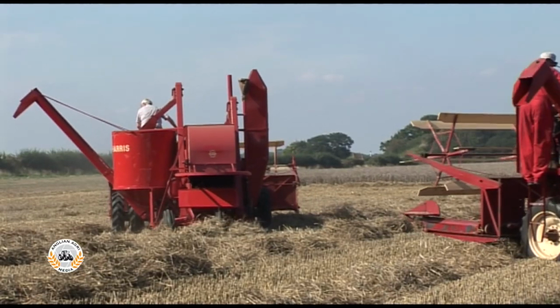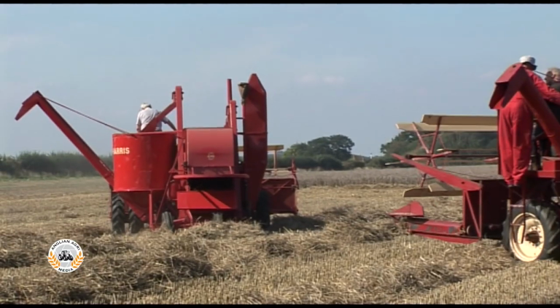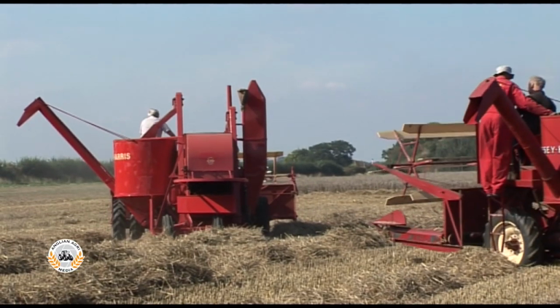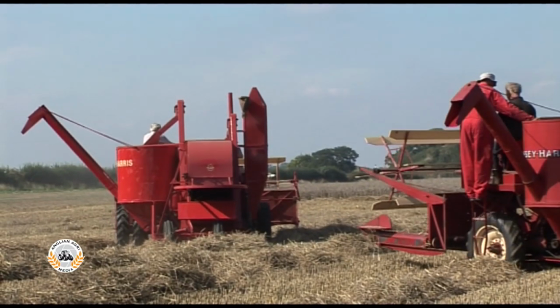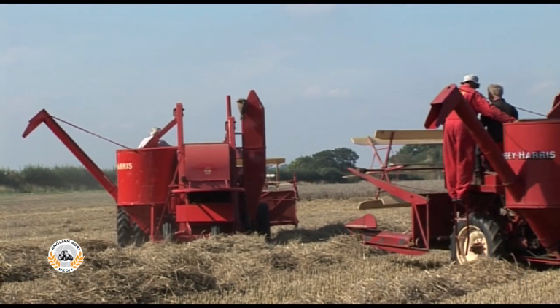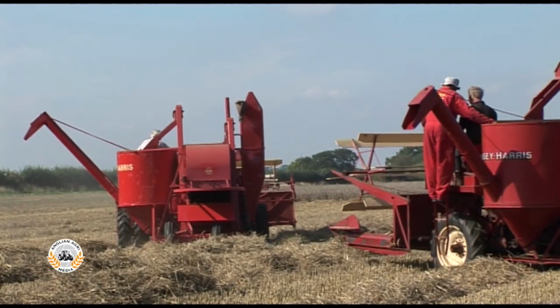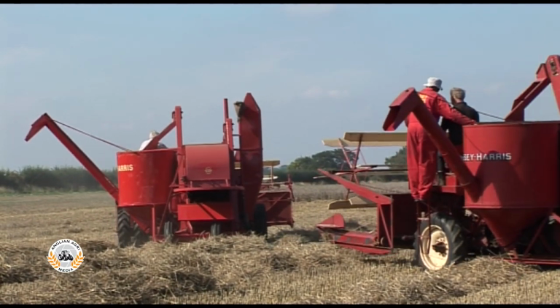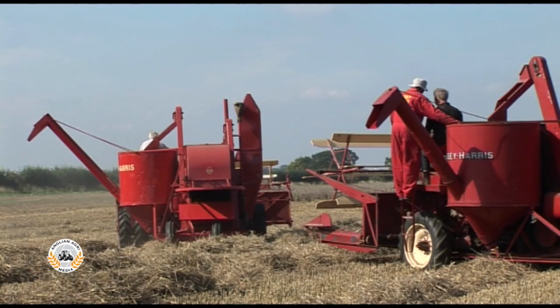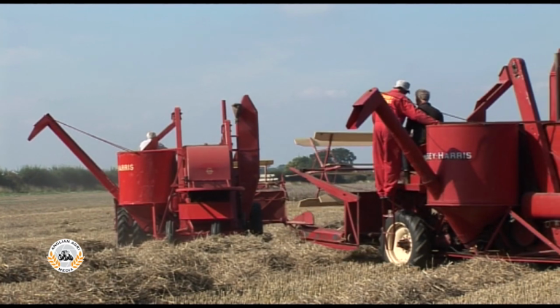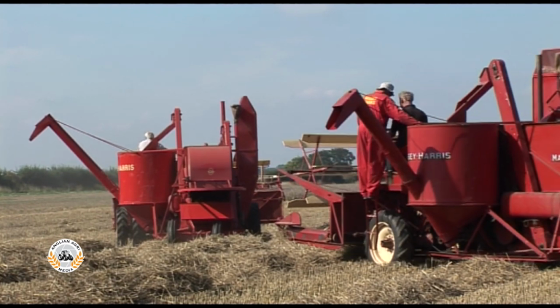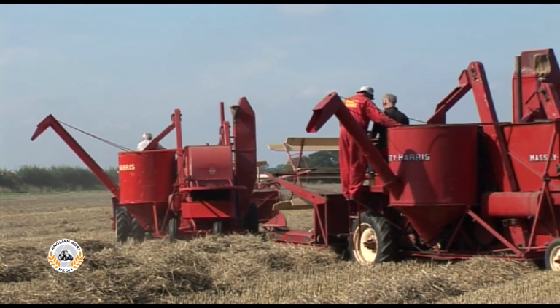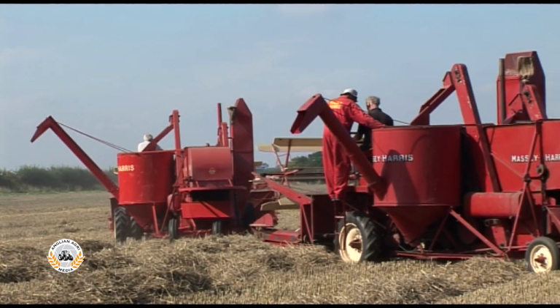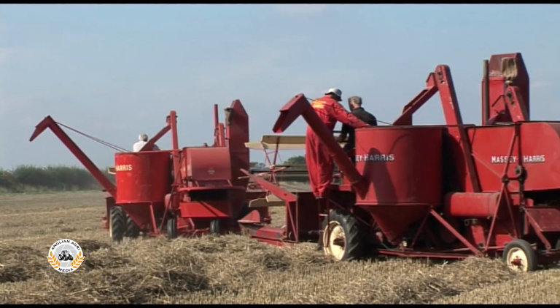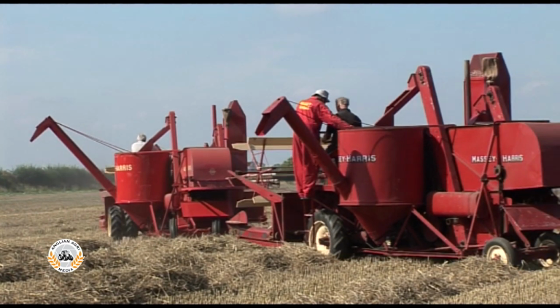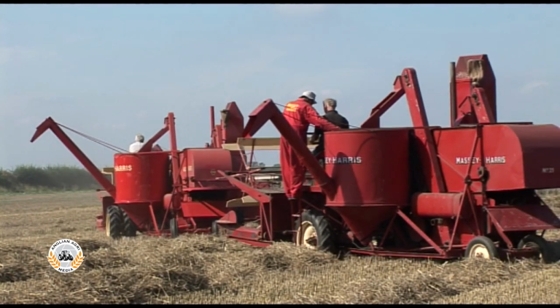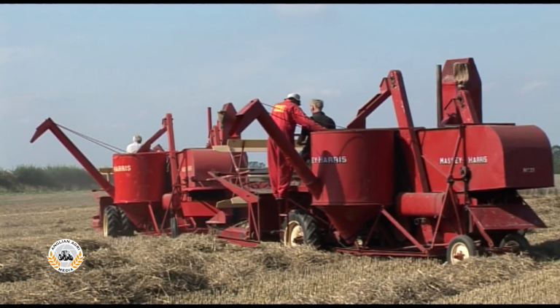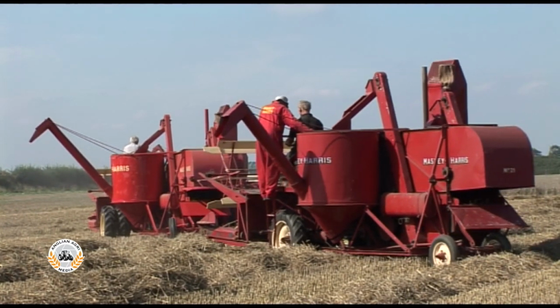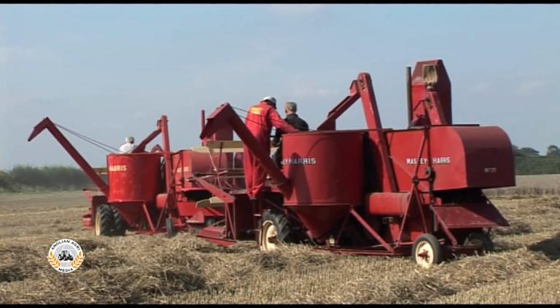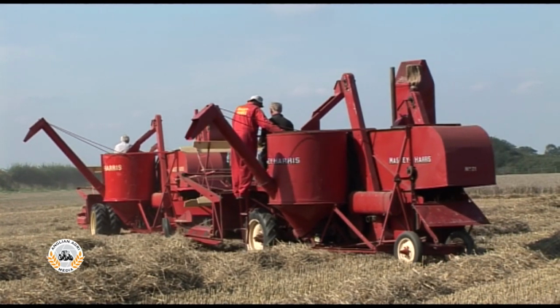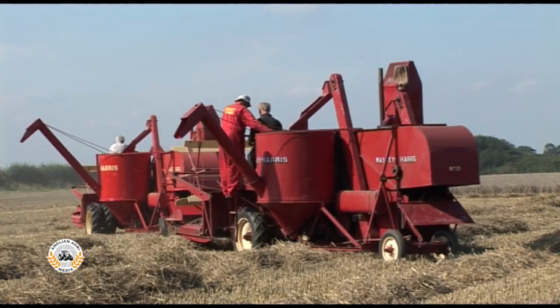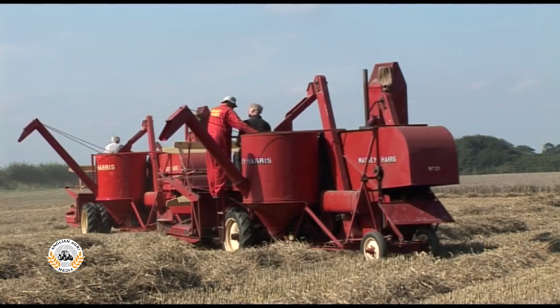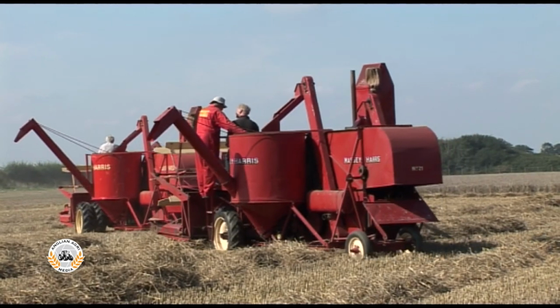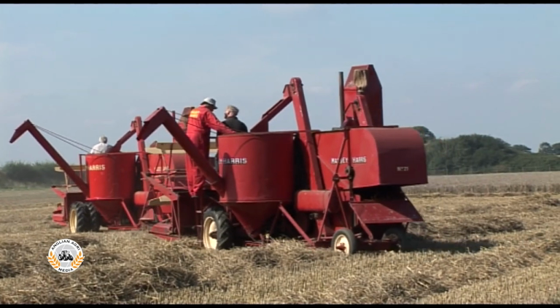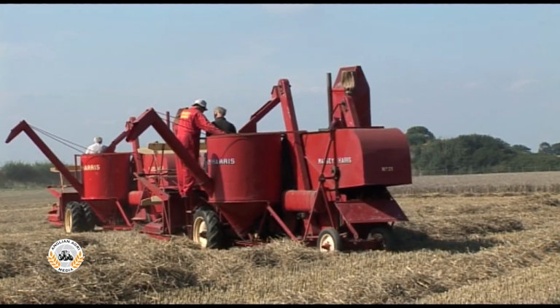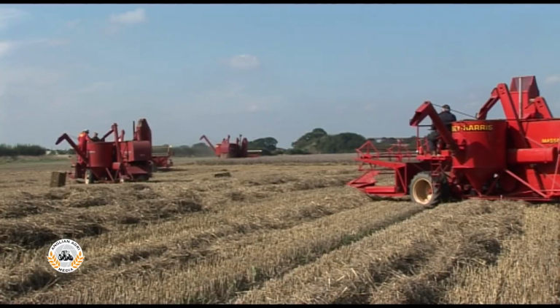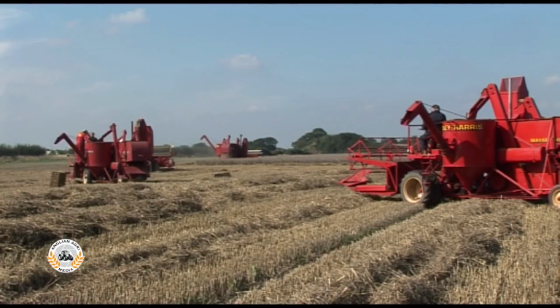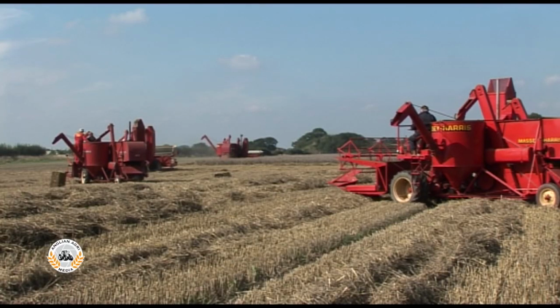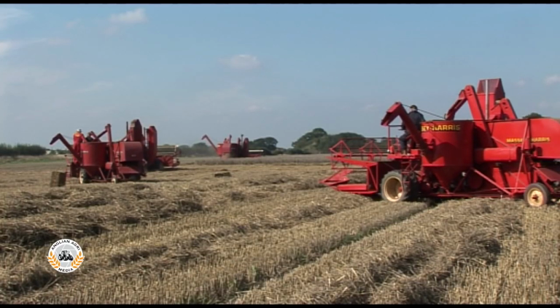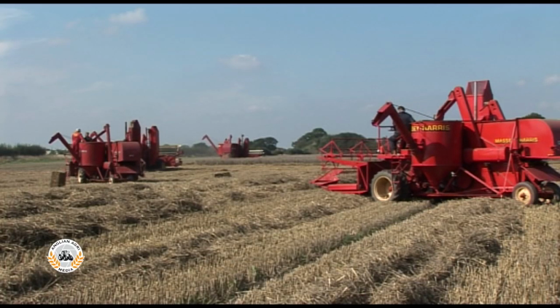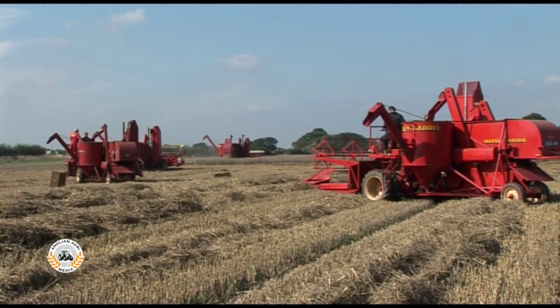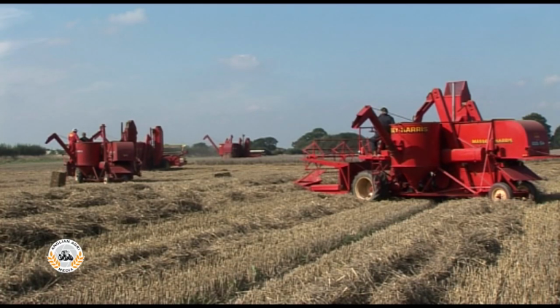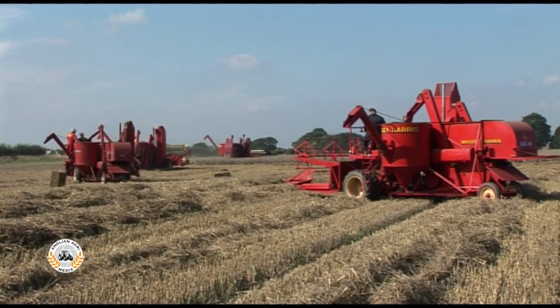With four combines taking a combined 48 feet, it doesn't take very long to finish this block, even with the sedate 1mph forward speed. With that block finished, it's into the rest of the field.